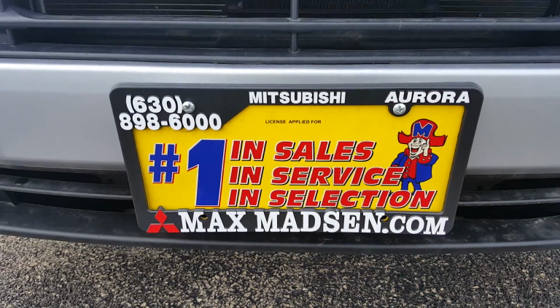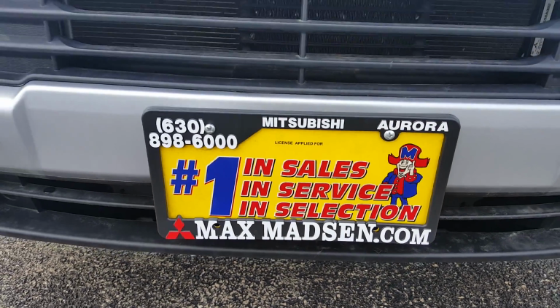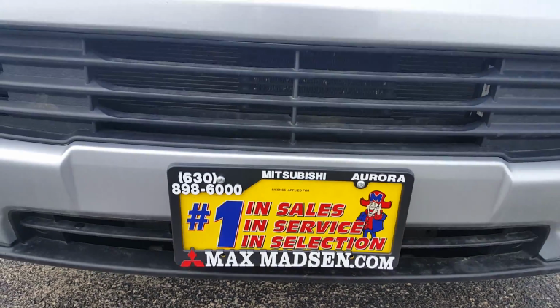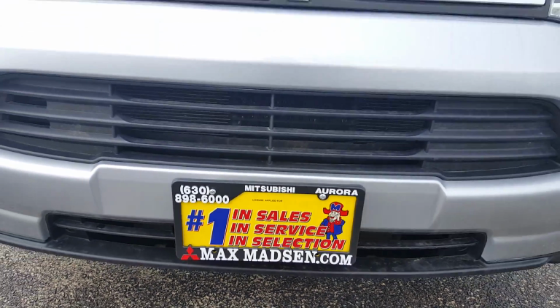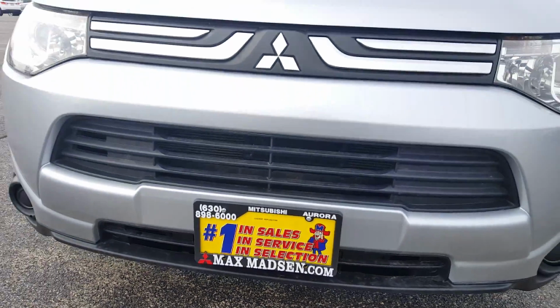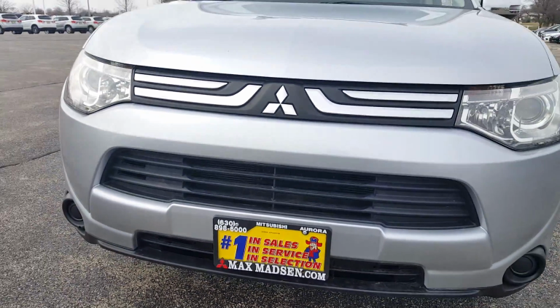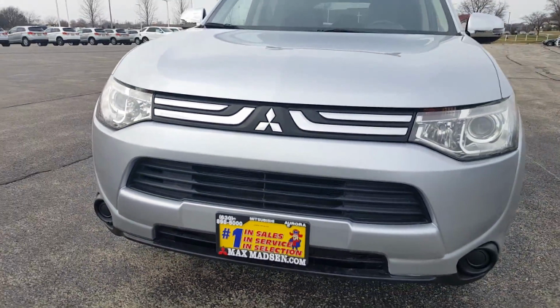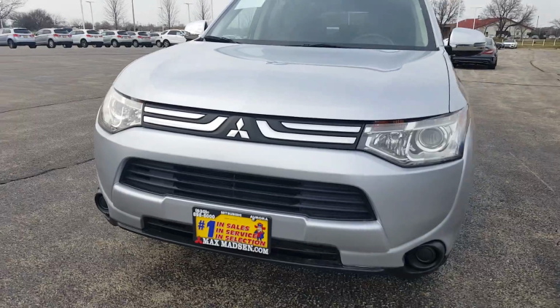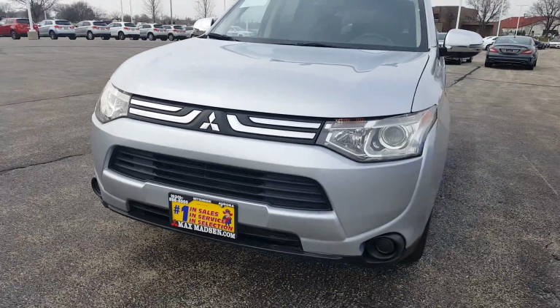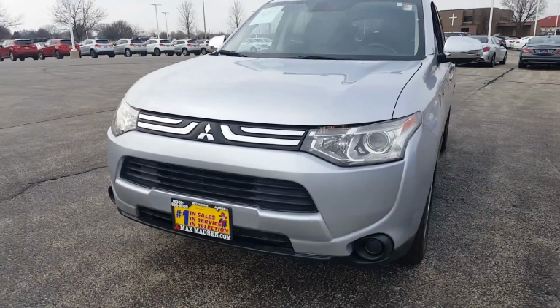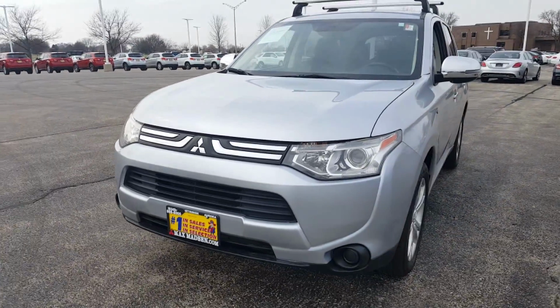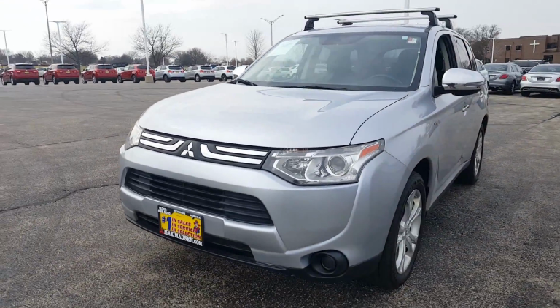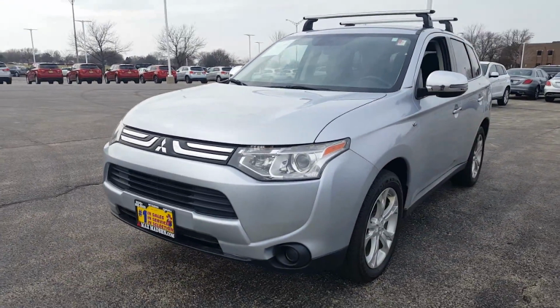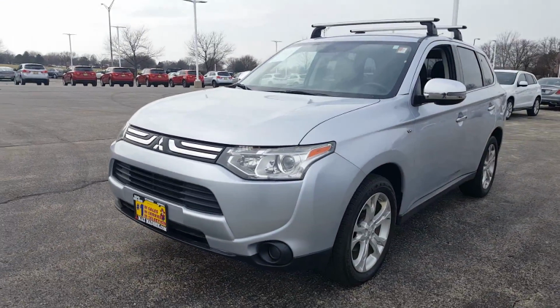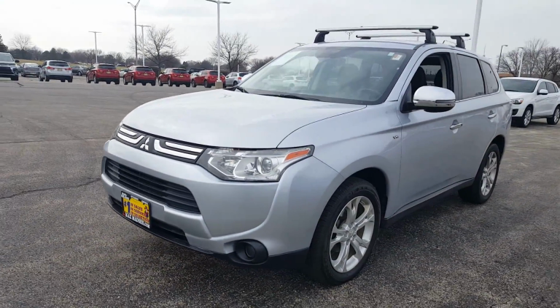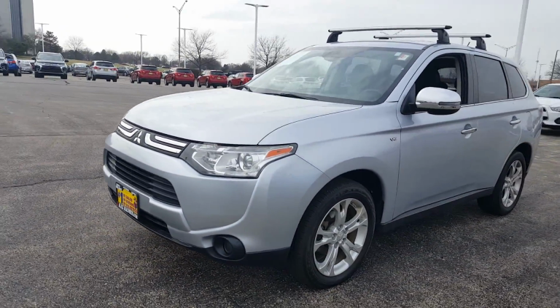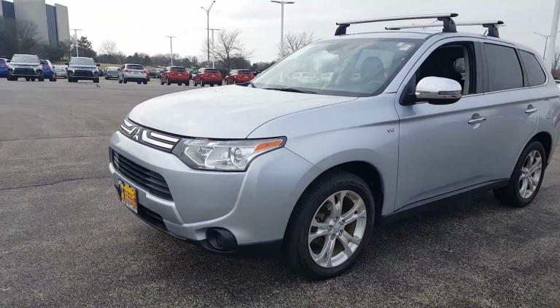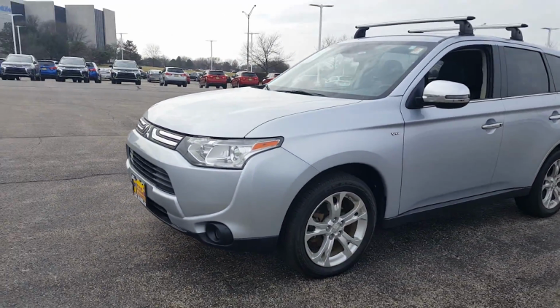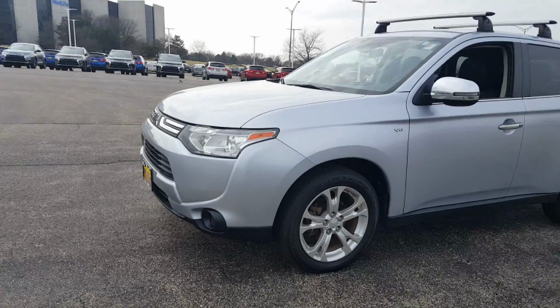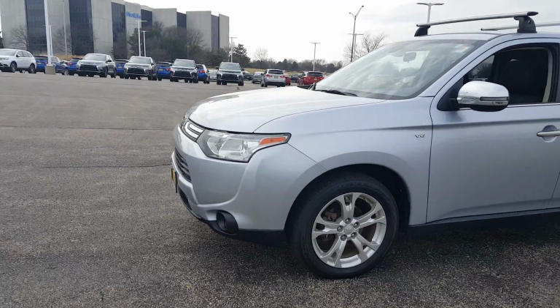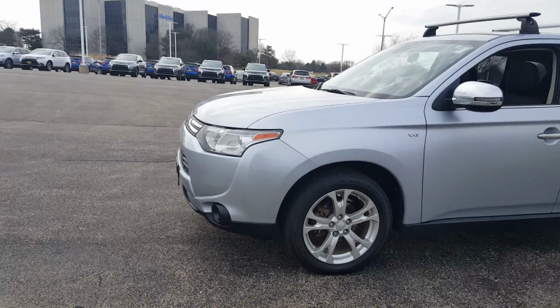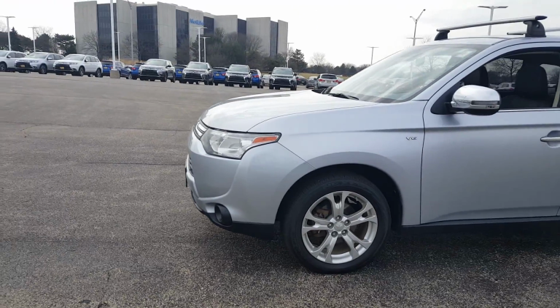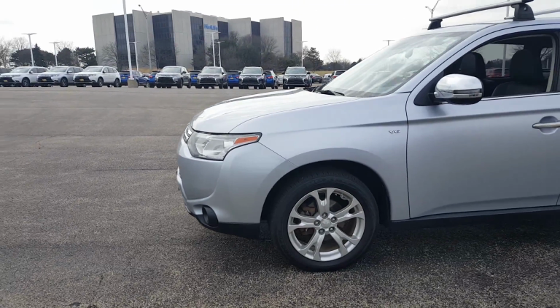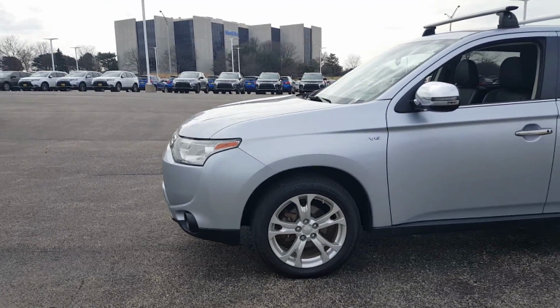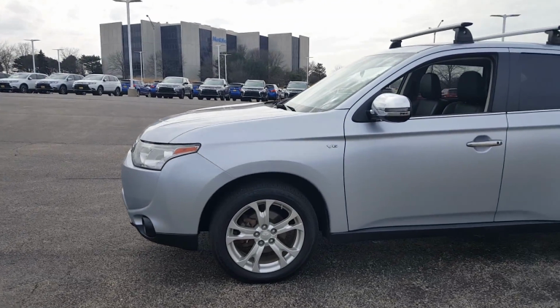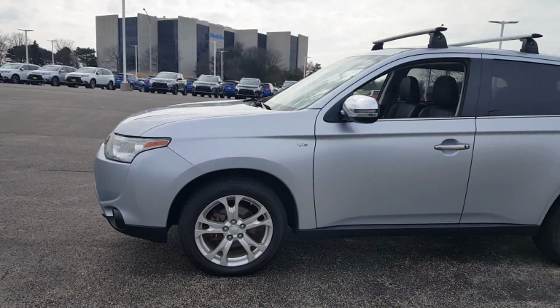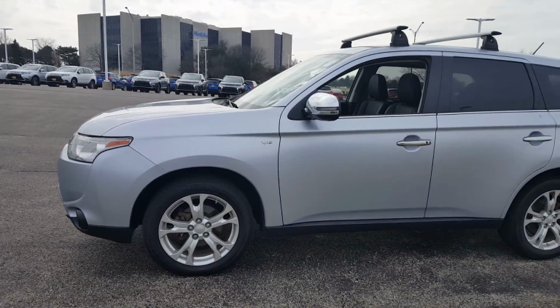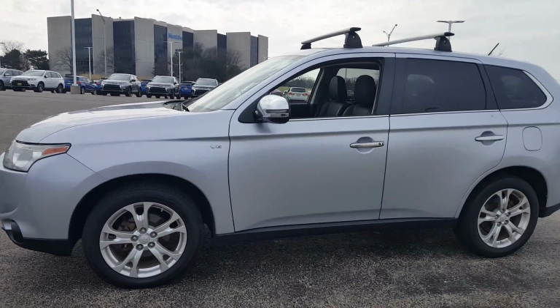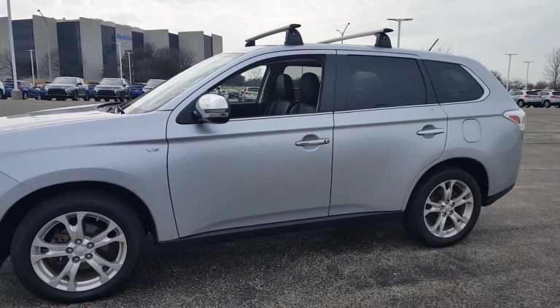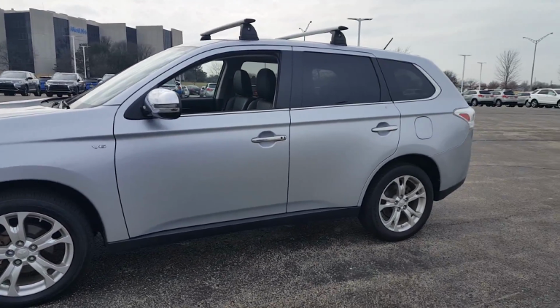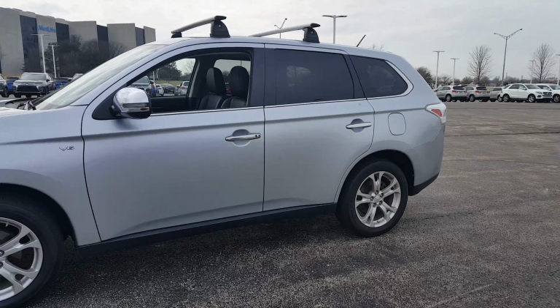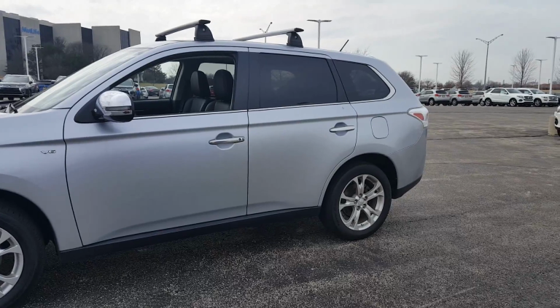Hello again Scott, this is George here from Max Mattson Aurora Mitsubishi, here with the 2014 Outlander GT again. Just wanted to give you a better idea of the vehicle and most importantly show you that it's still available.